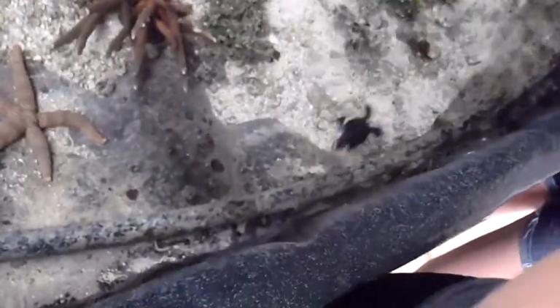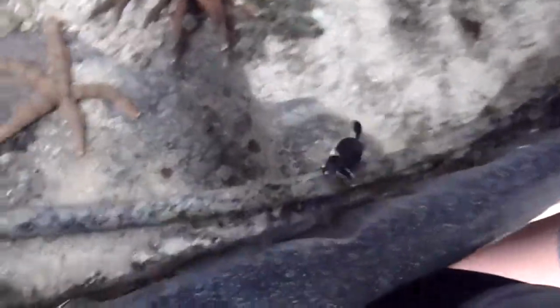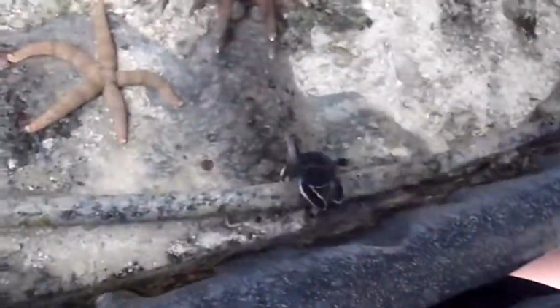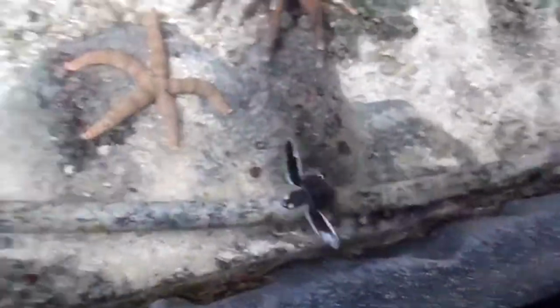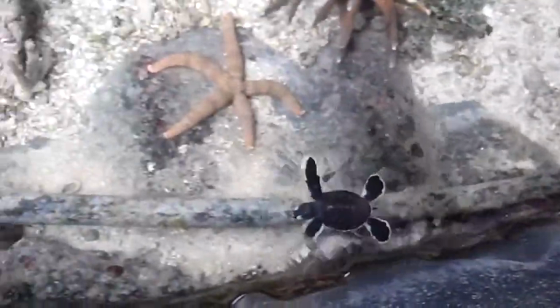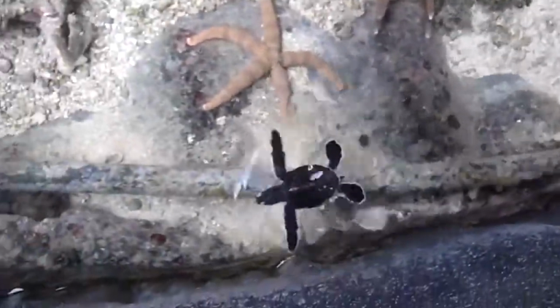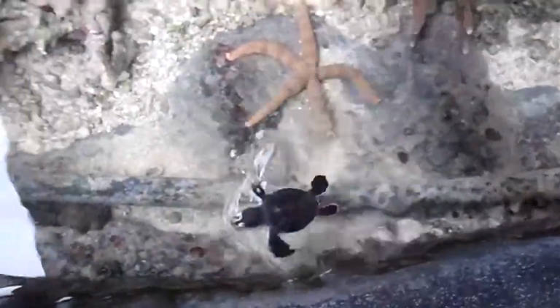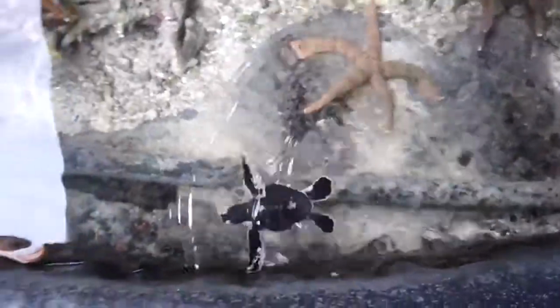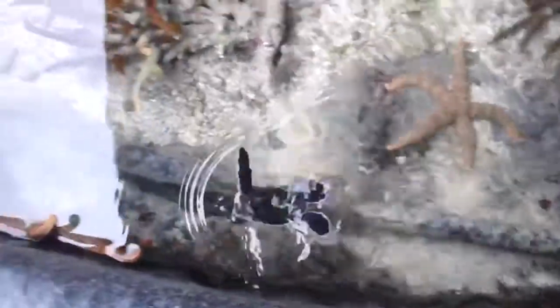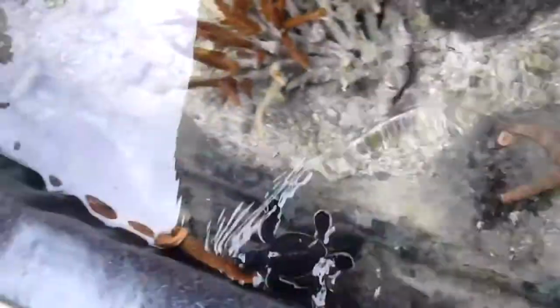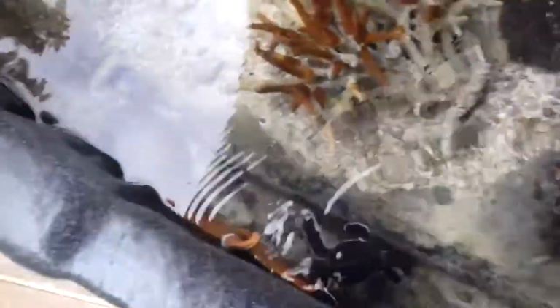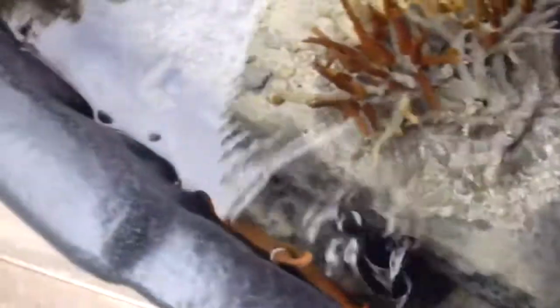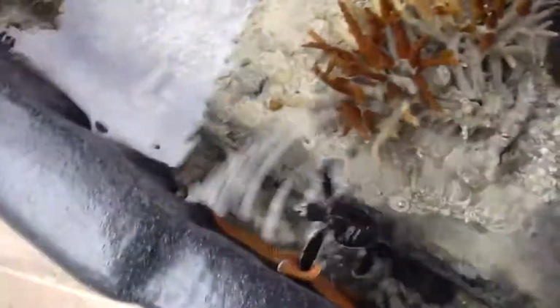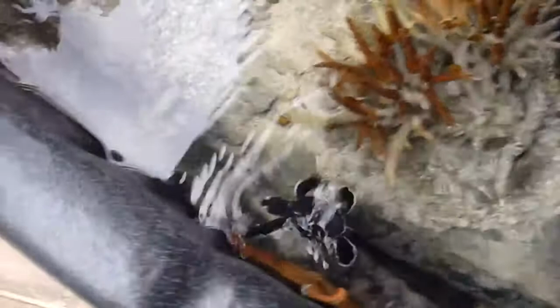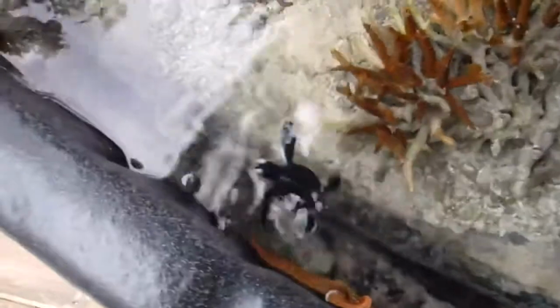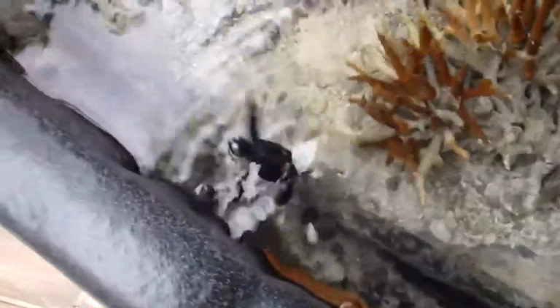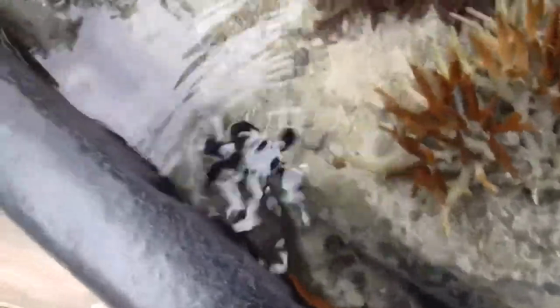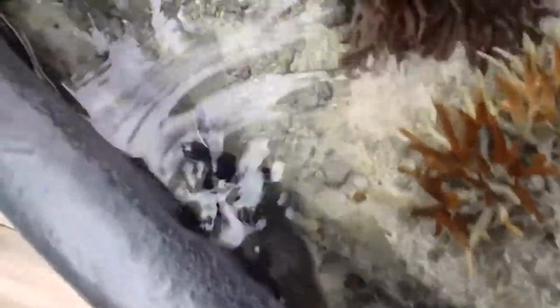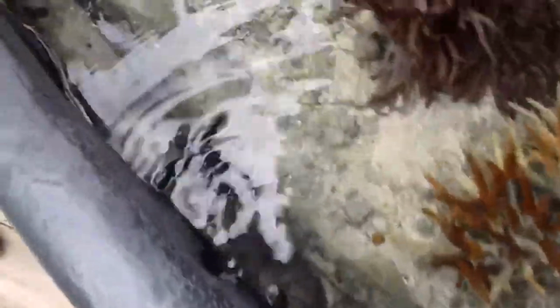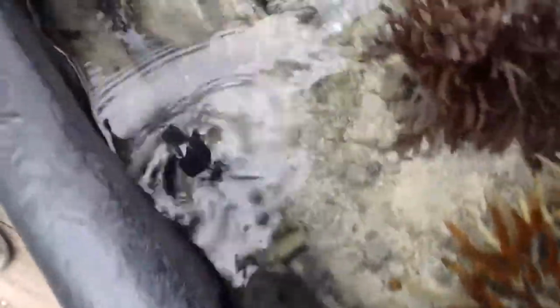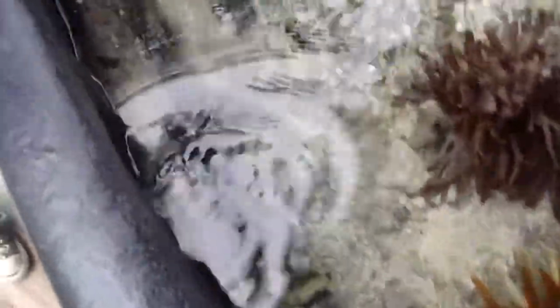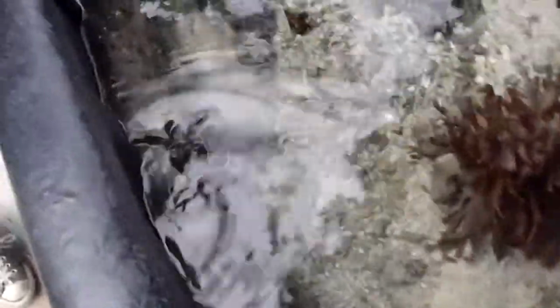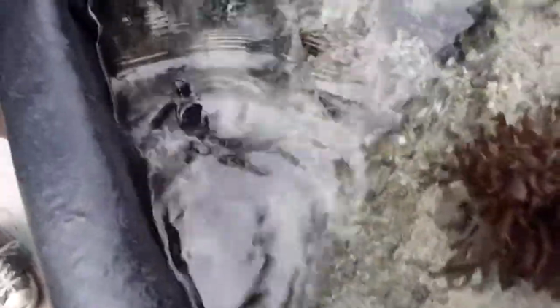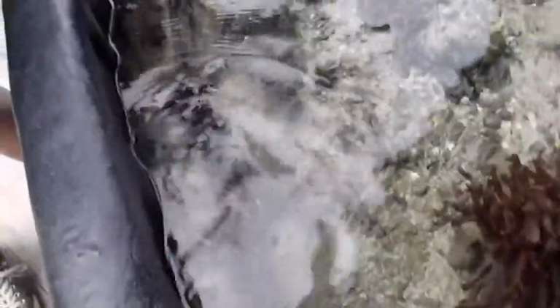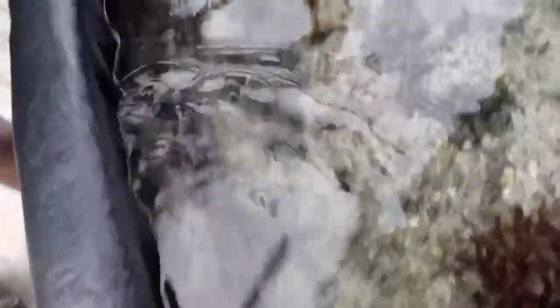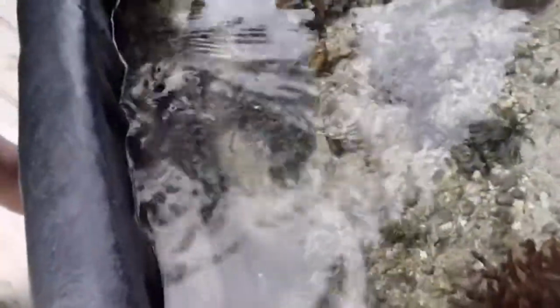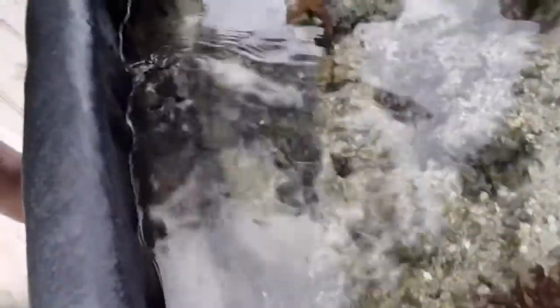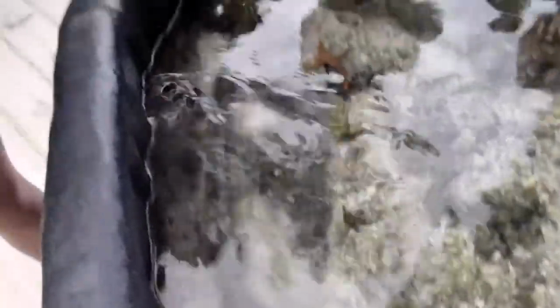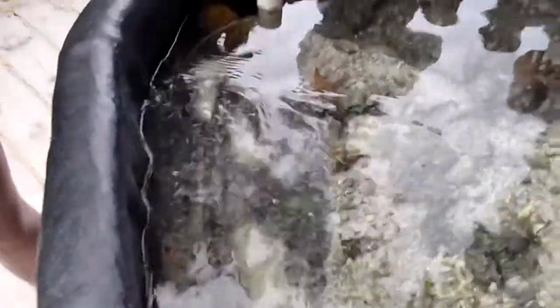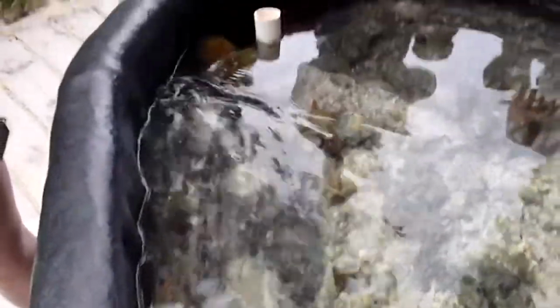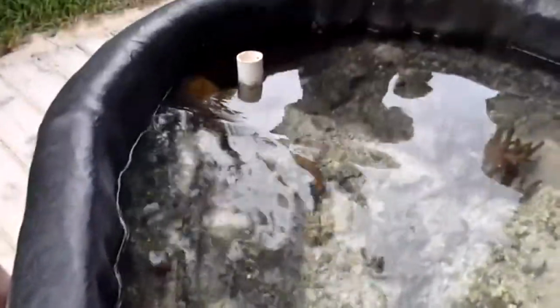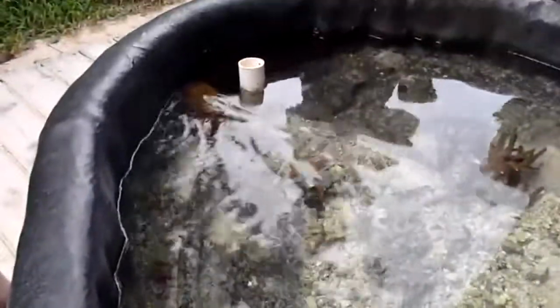Good morning, guys. This is Baby Turtle. Baby Turtle is in our fish tank, in our touch tank, because he was getting eaten by a bird, and he got saved.